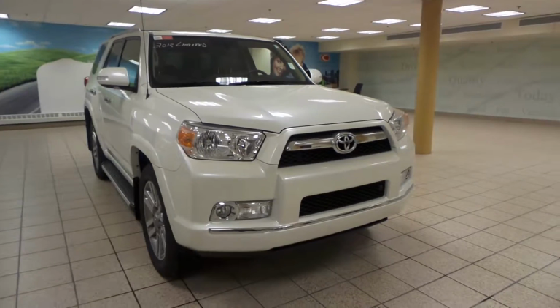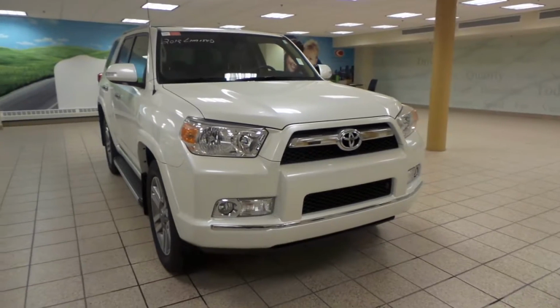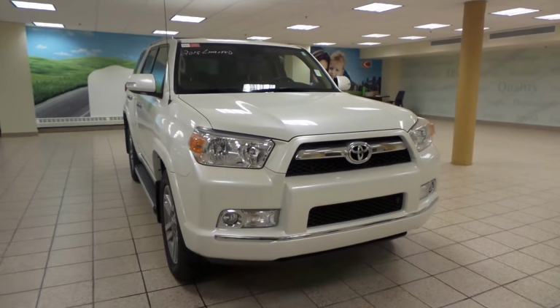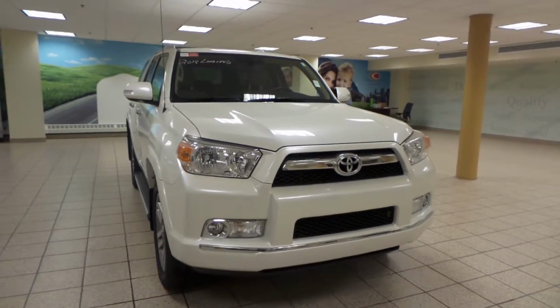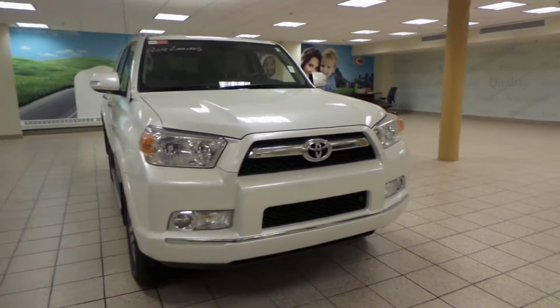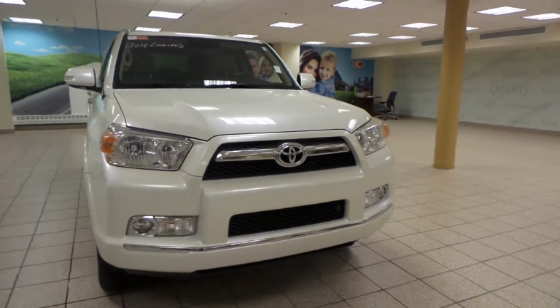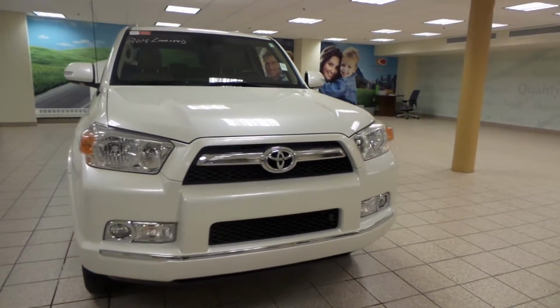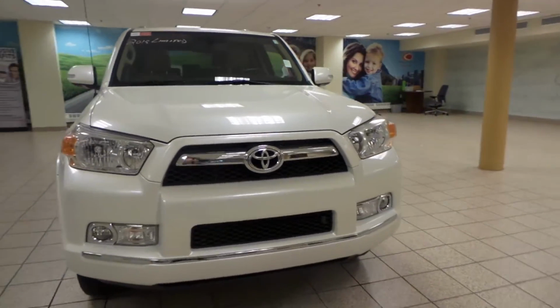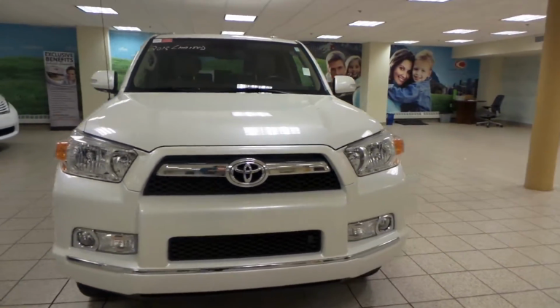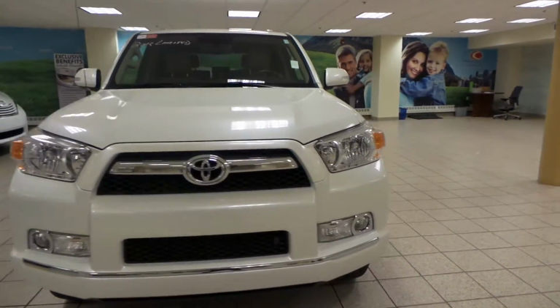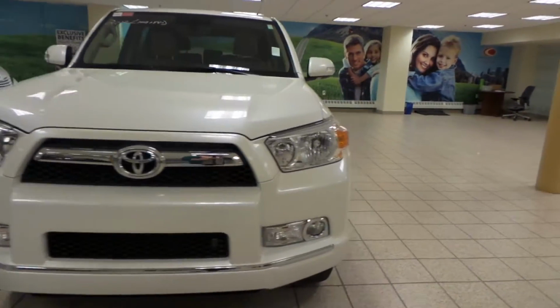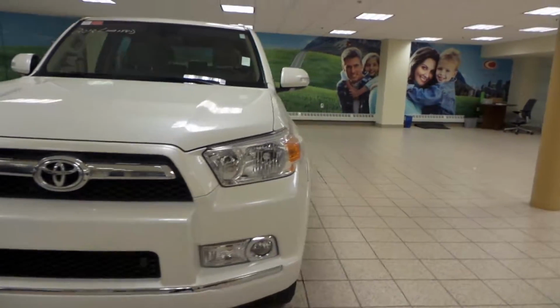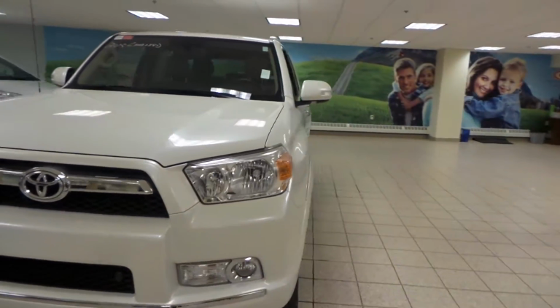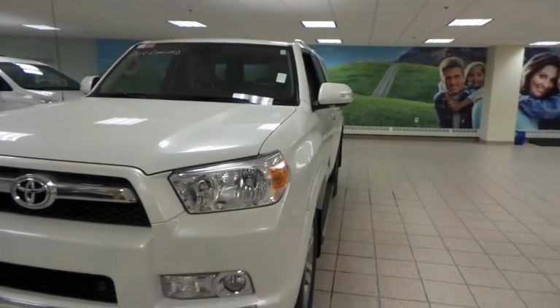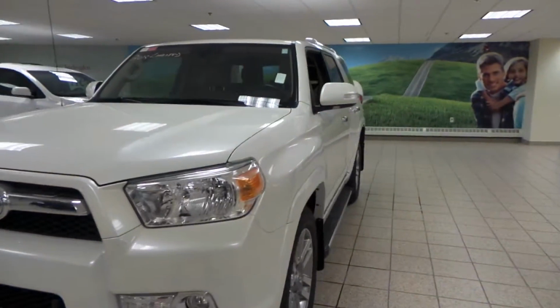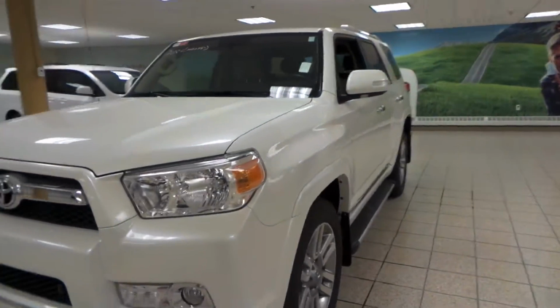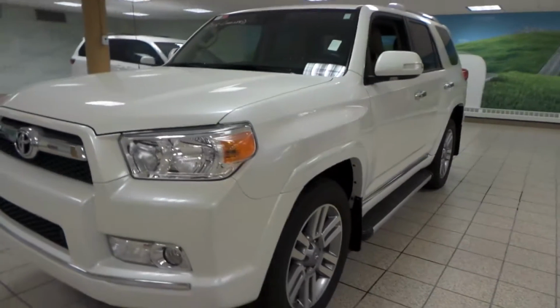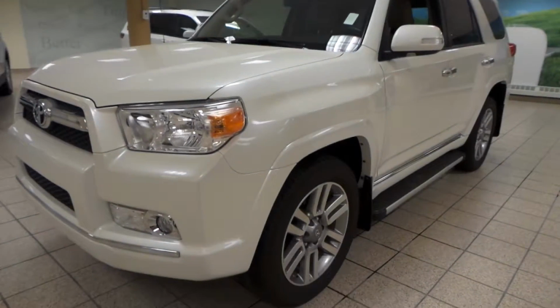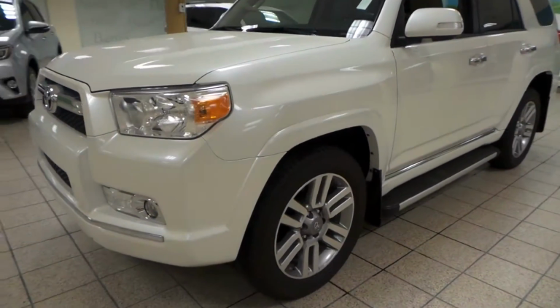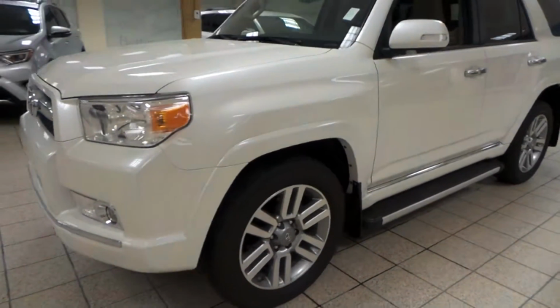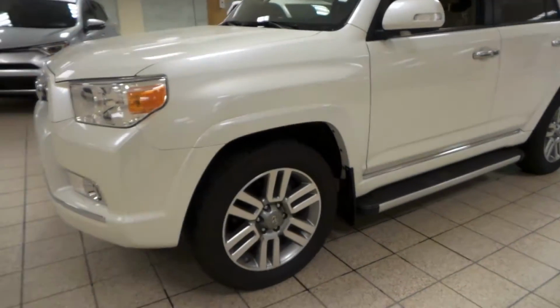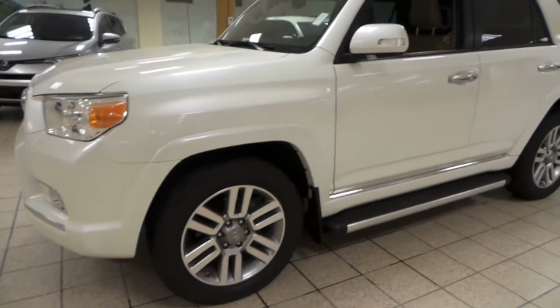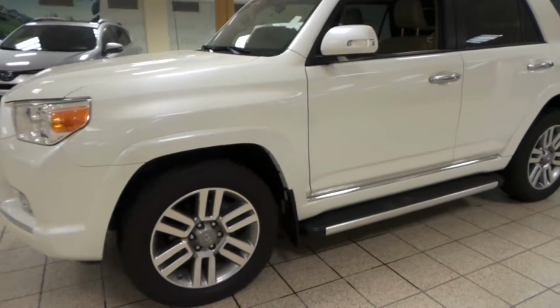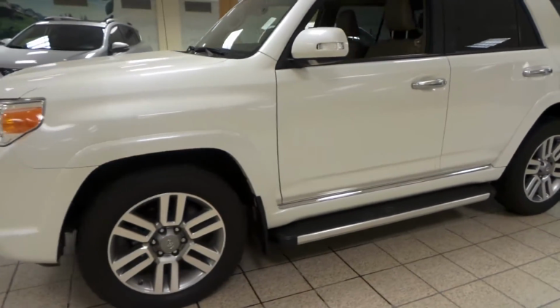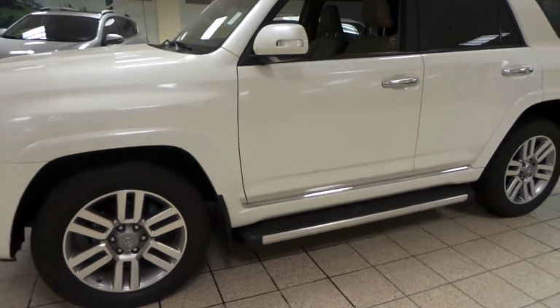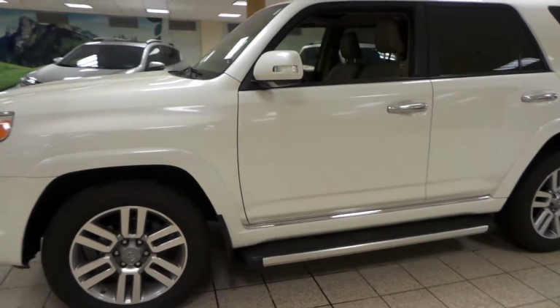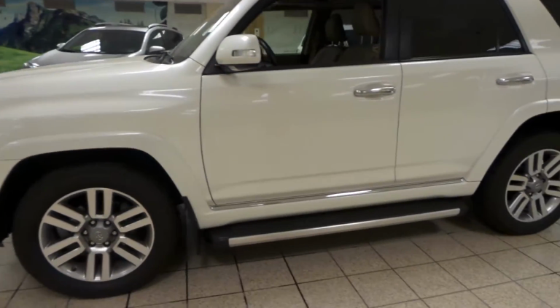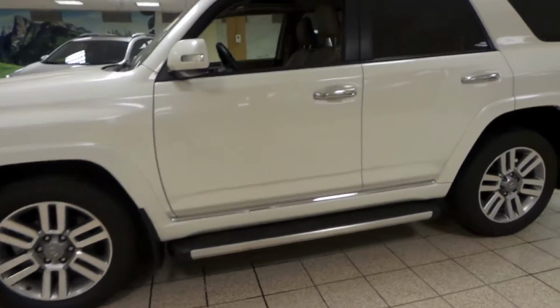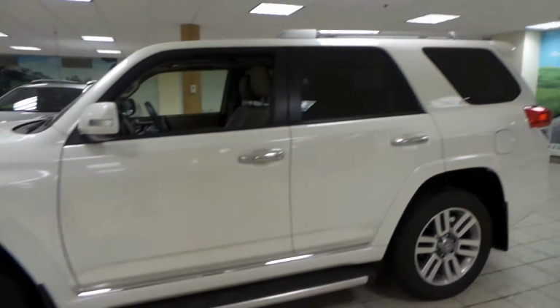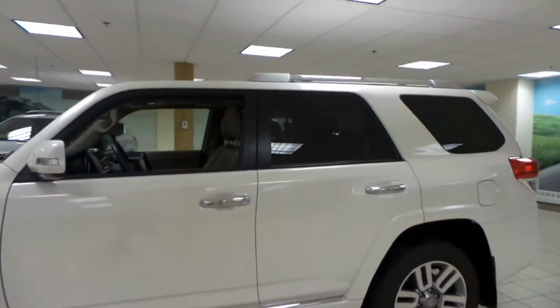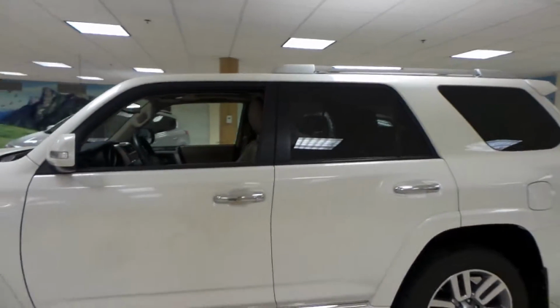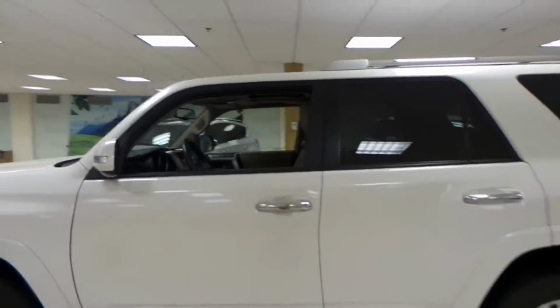It comes in a white exterior with fog lights. We have integrated turn signals as well as 20-inch alloy all-seasons. We have floorboards as well as a roof rack.